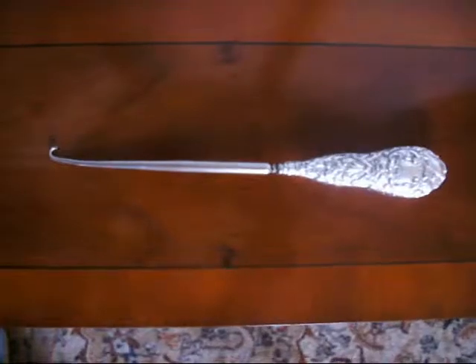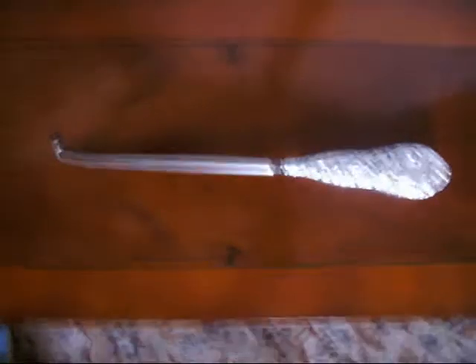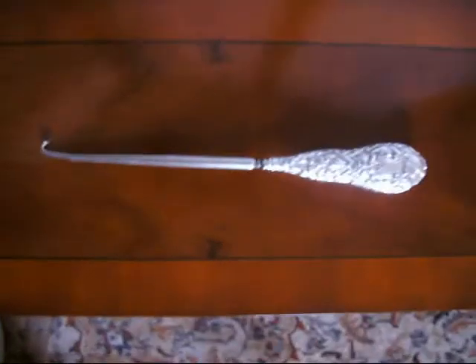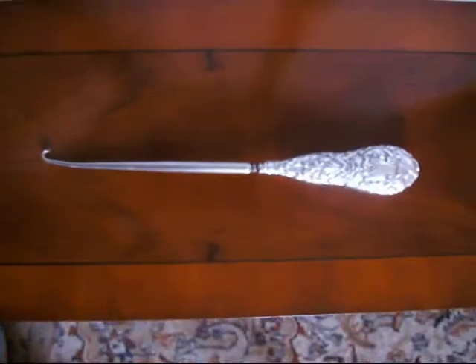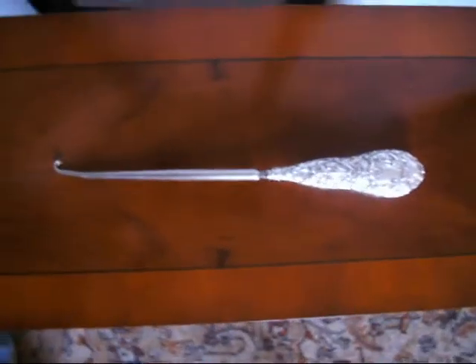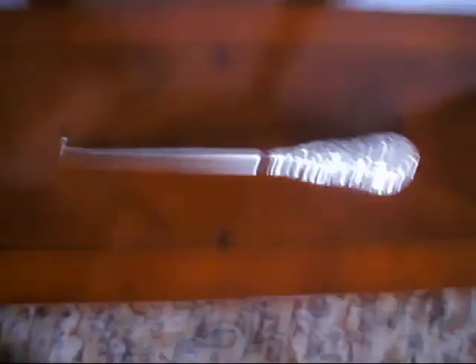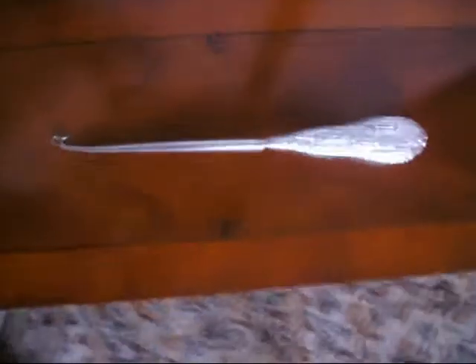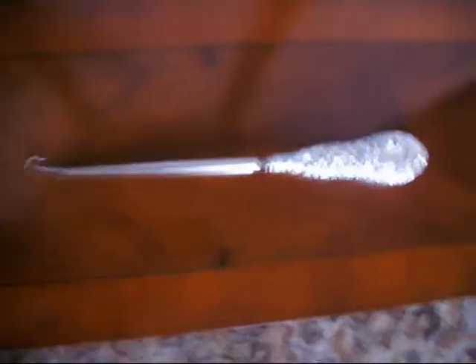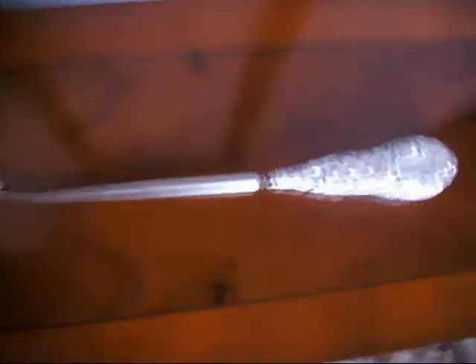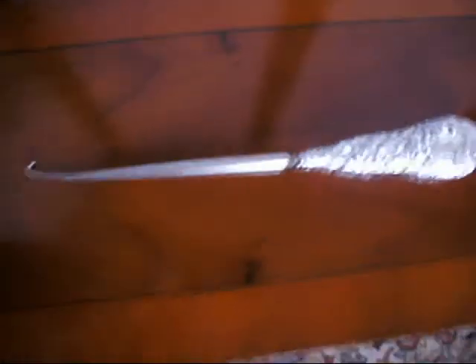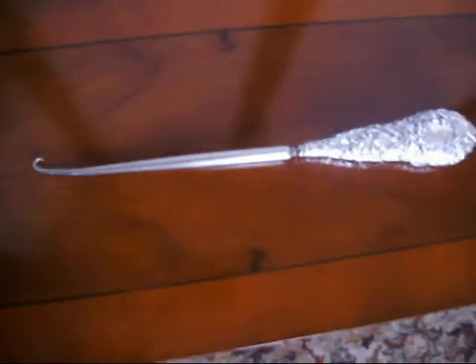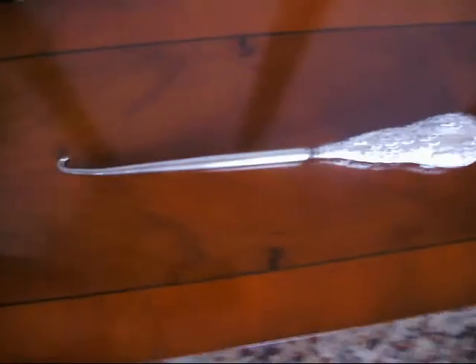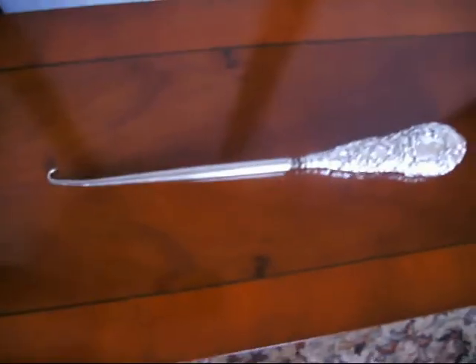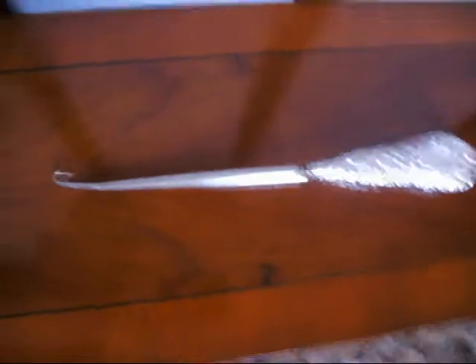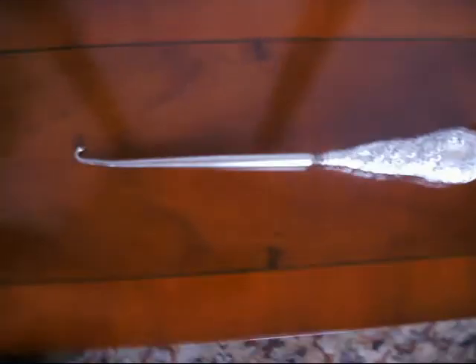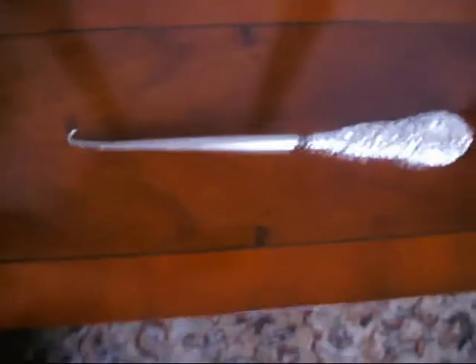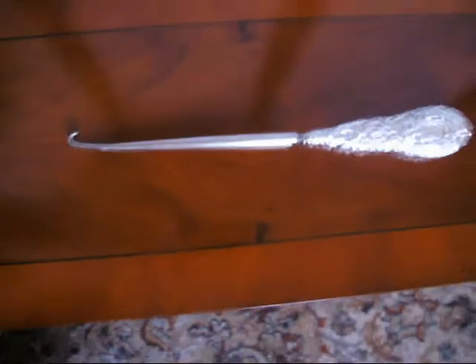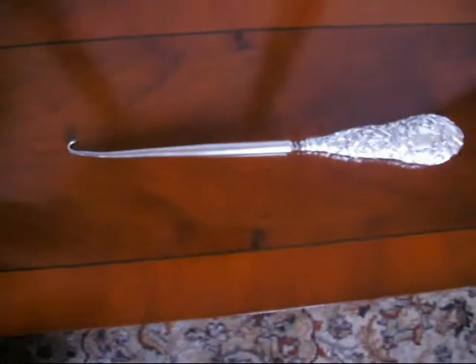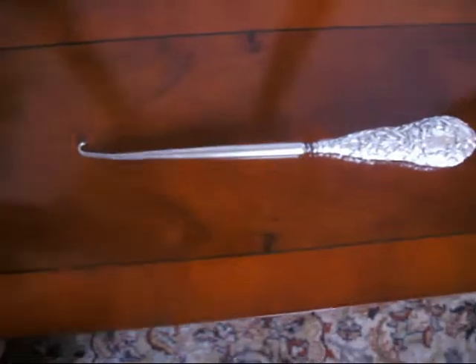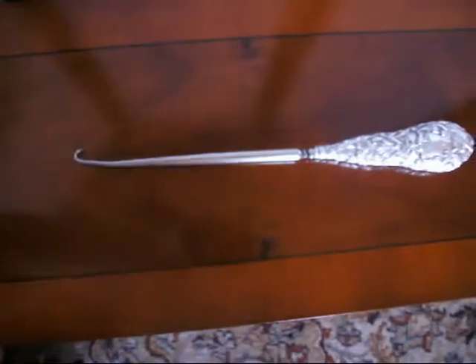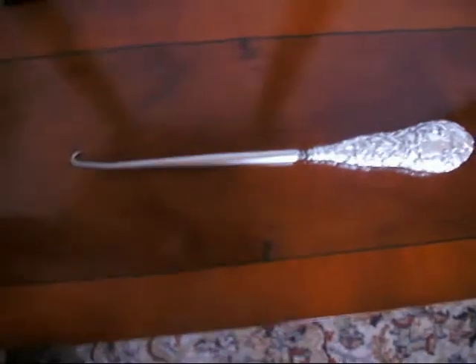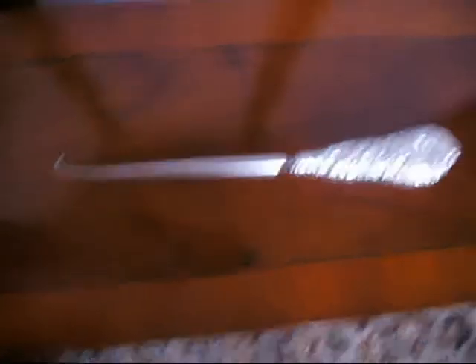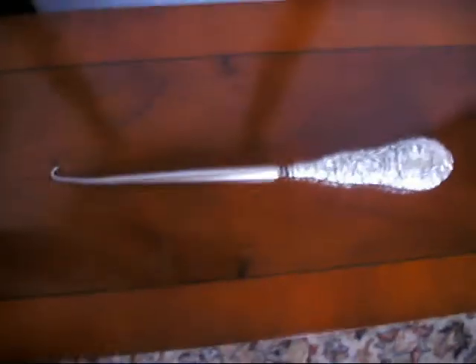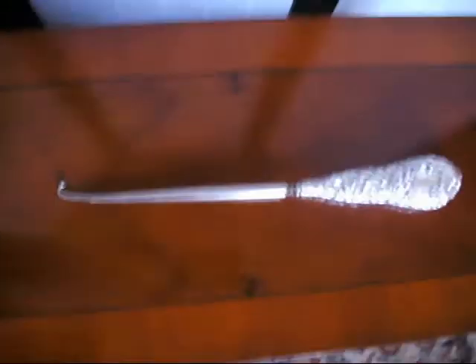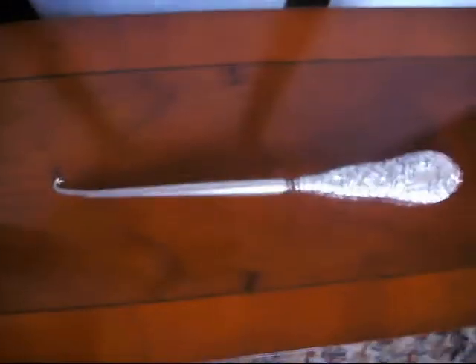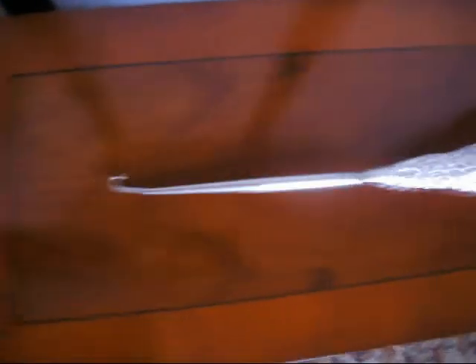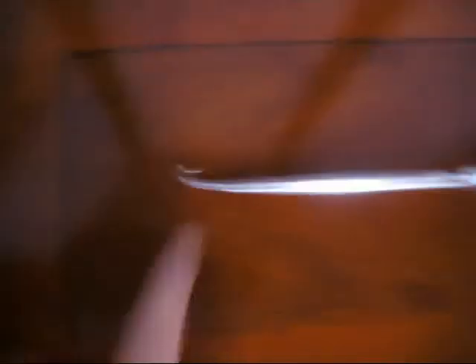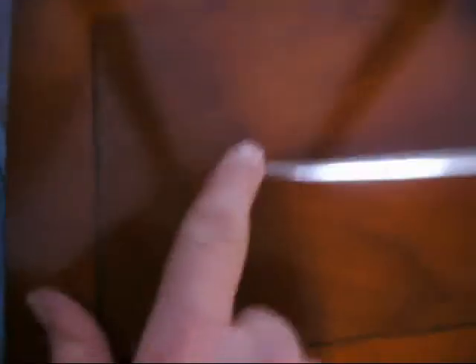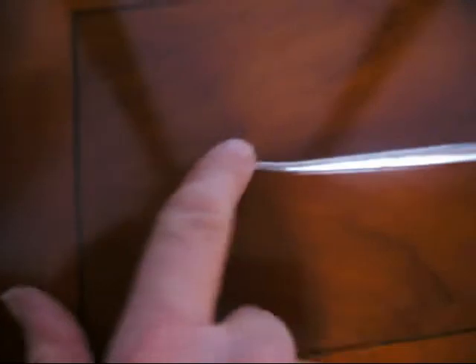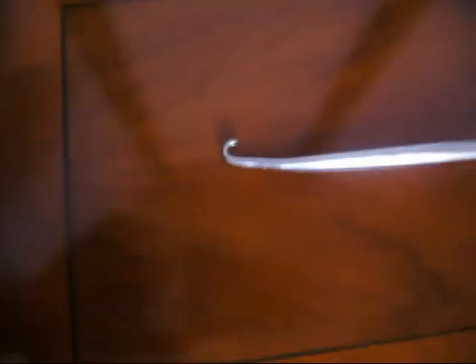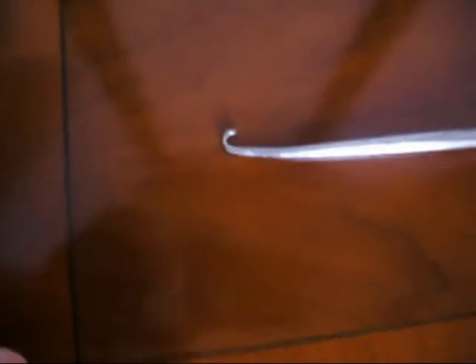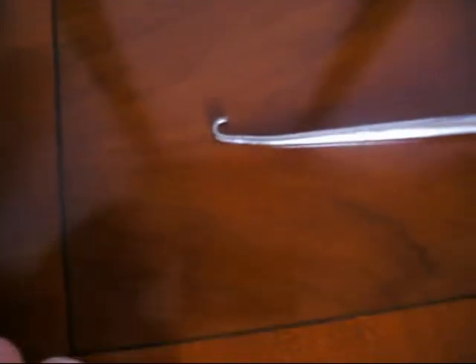Under the hammer now at Bygone Bygons, we've got this beautiful old silver button hook — a sort of shoe button hook with this detail down at this bottom end.